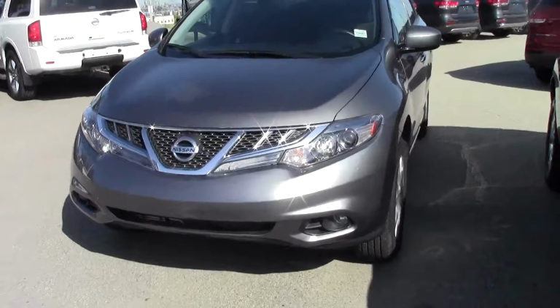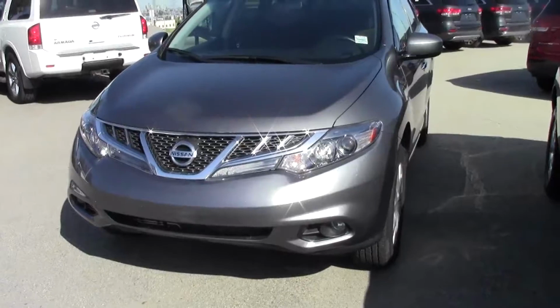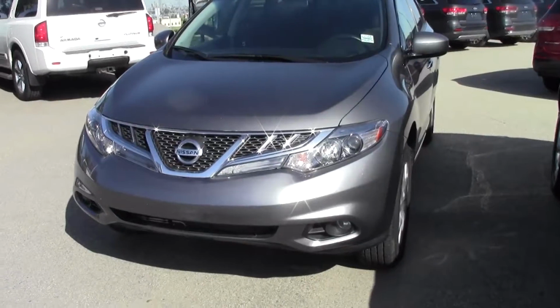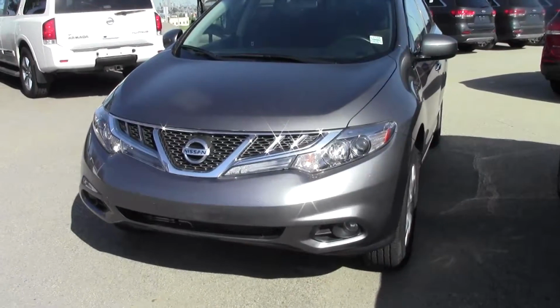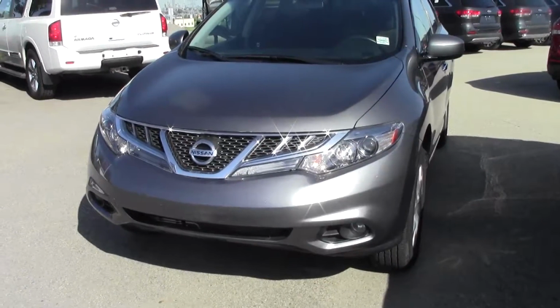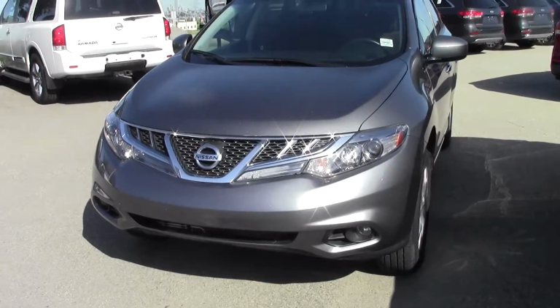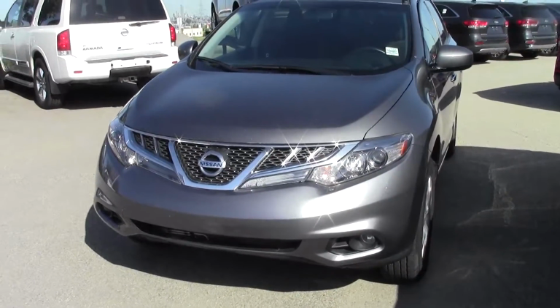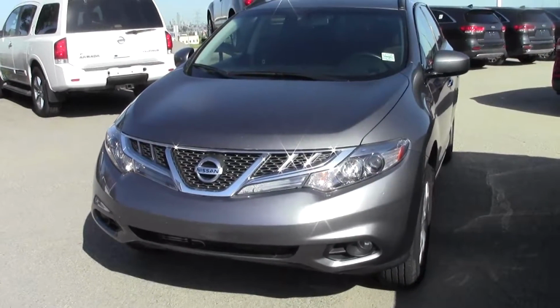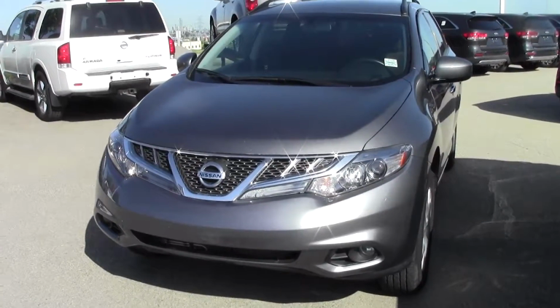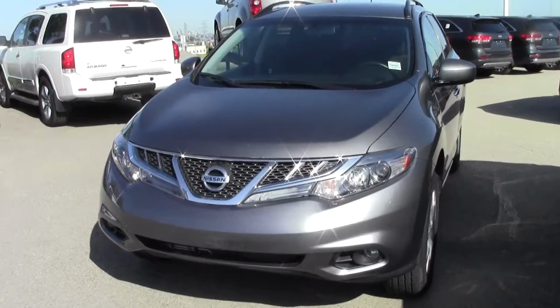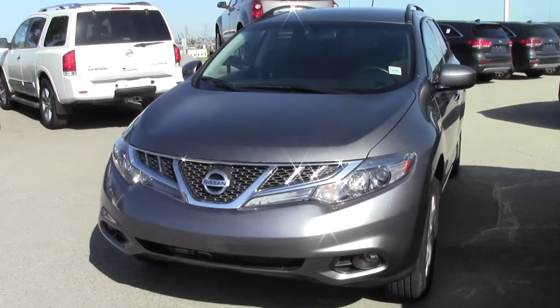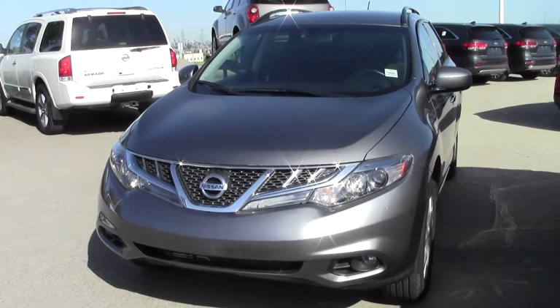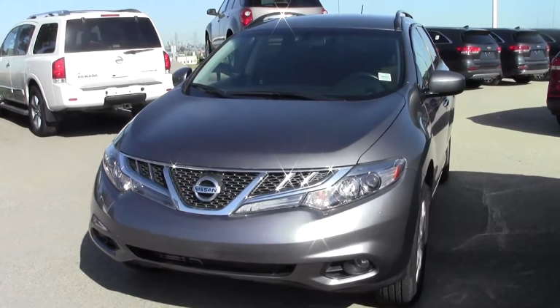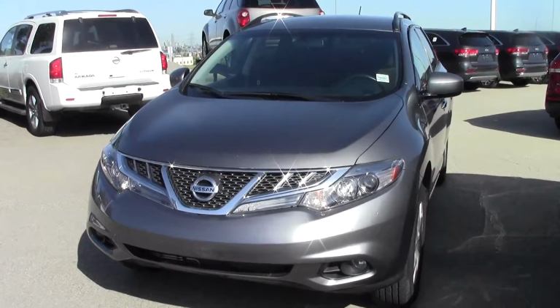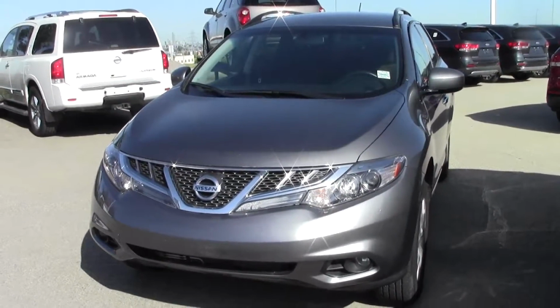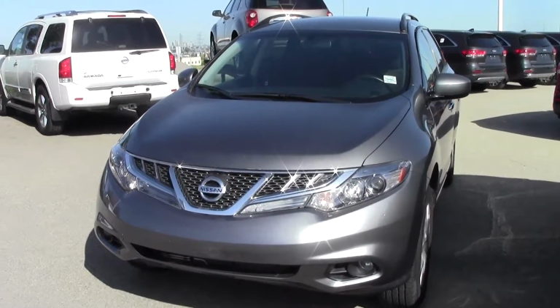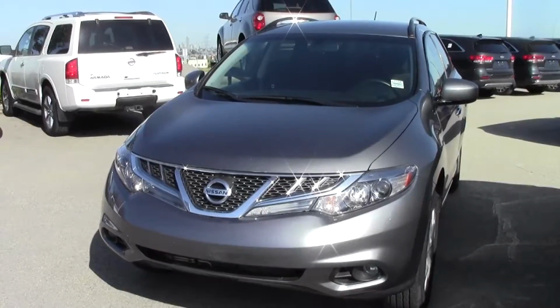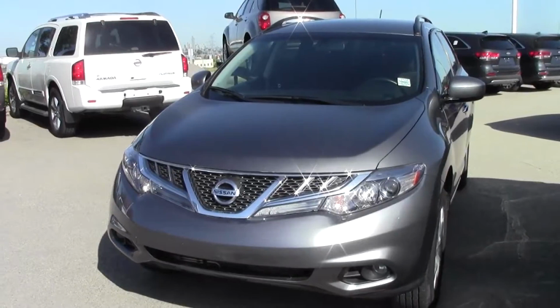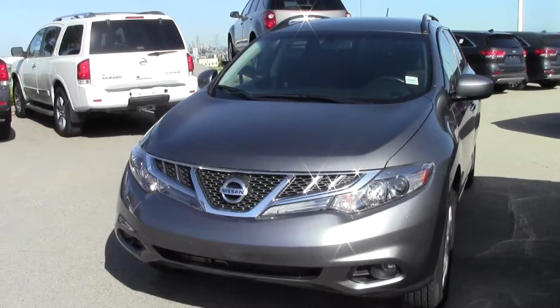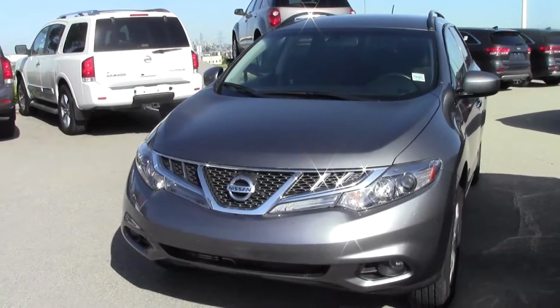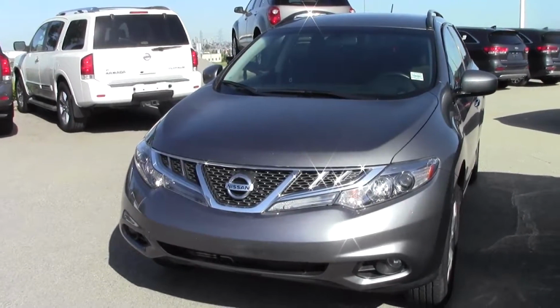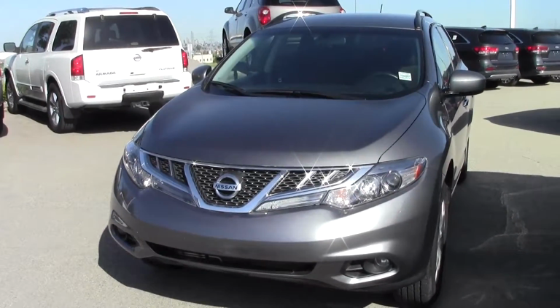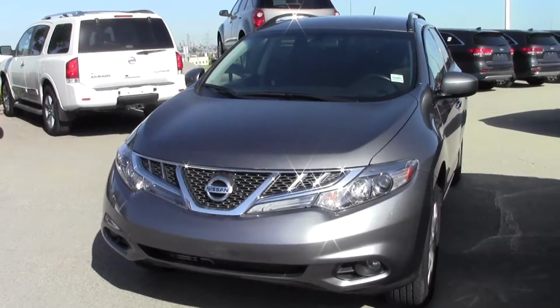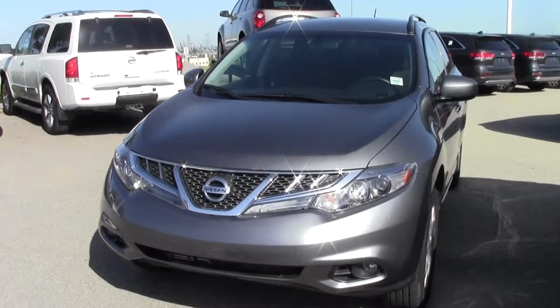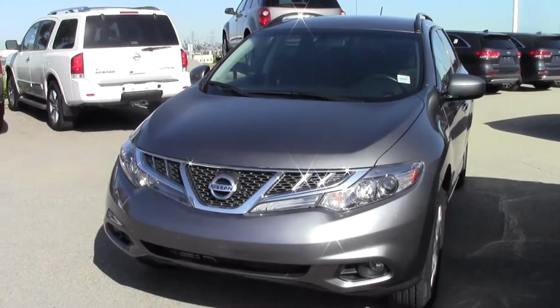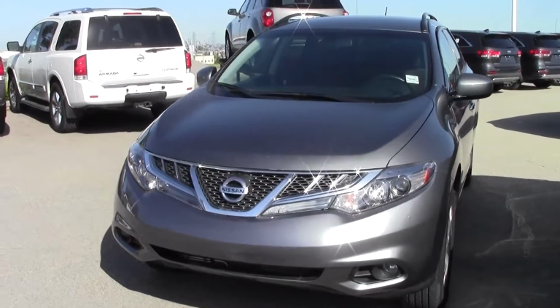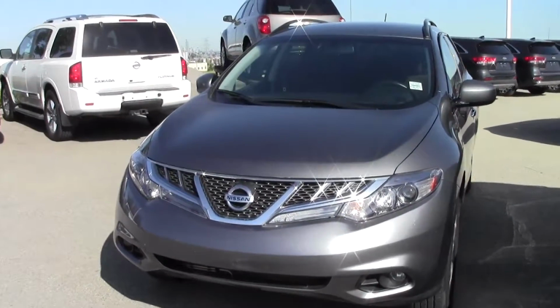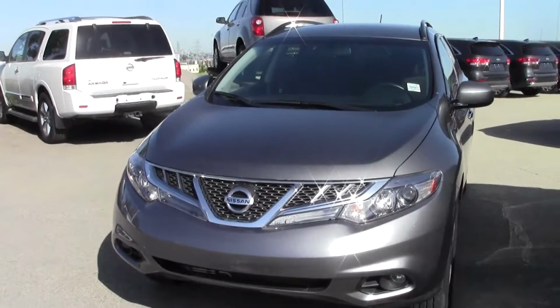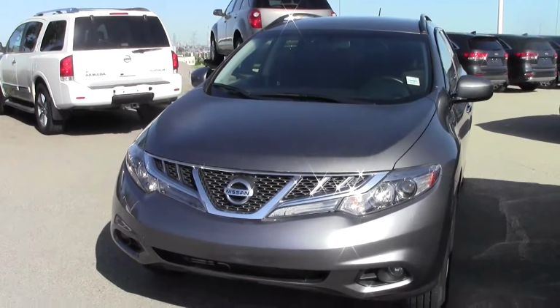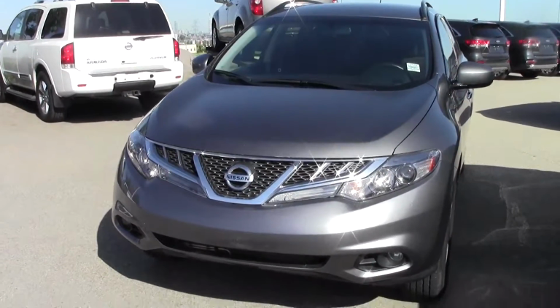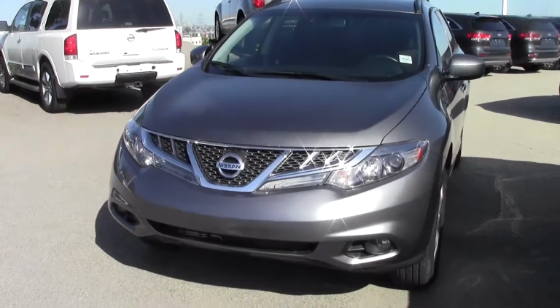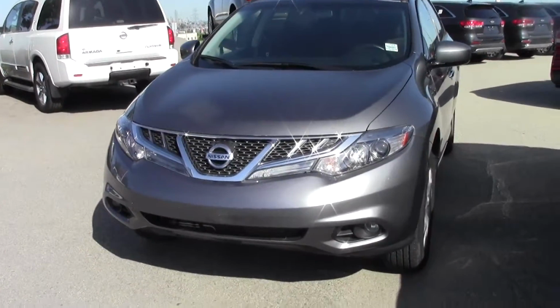Good morning Anne-Marie. Danny here from Sherwood Nissan. You sent in a little inquiry on this 2014 Murano. This one actually has 60,000 kilometers with one owner.